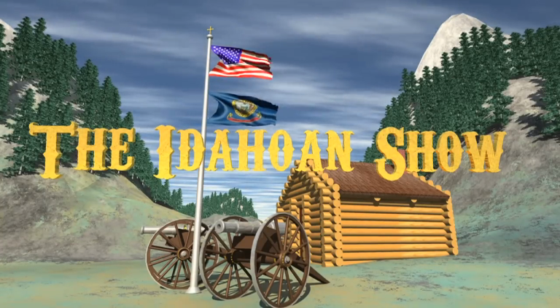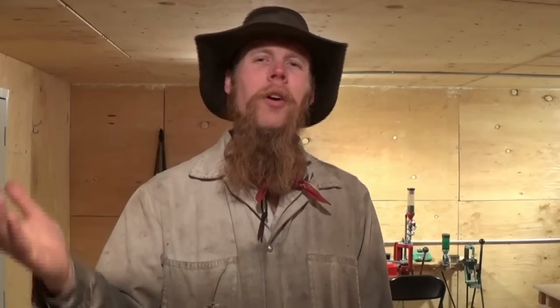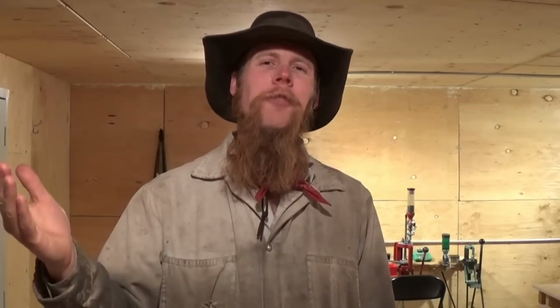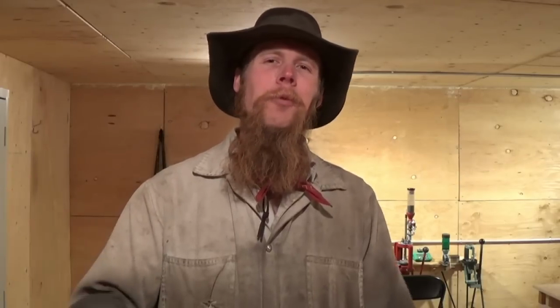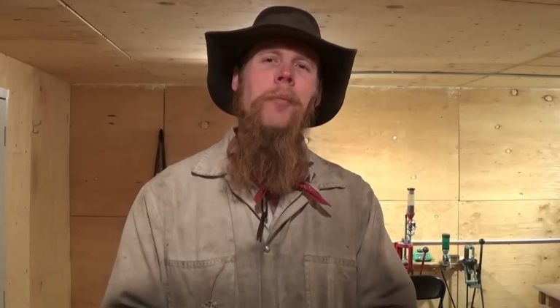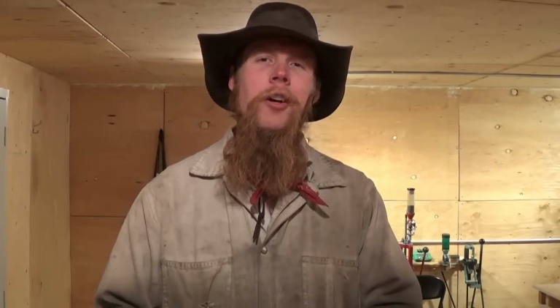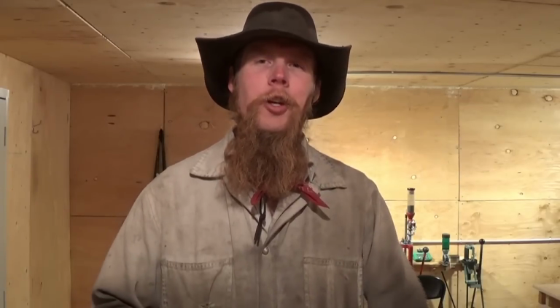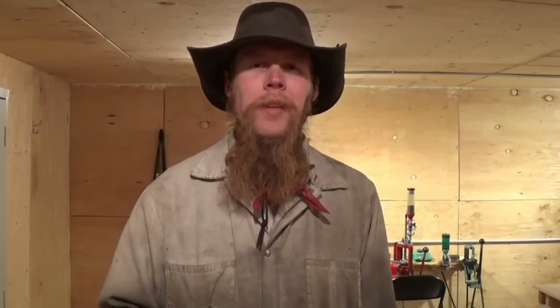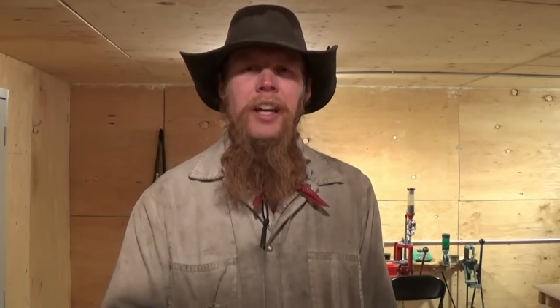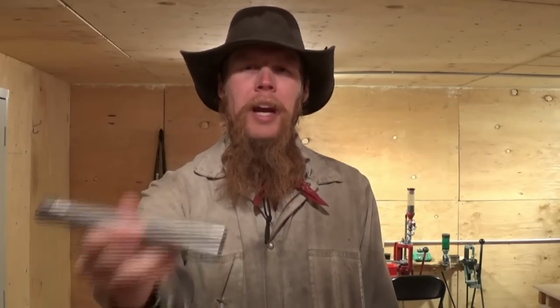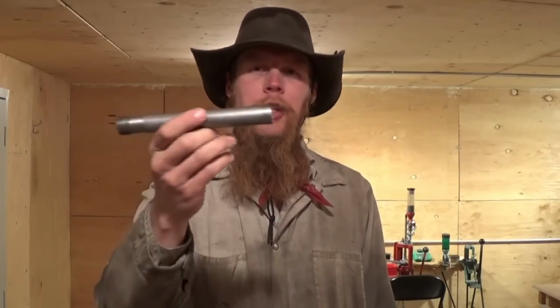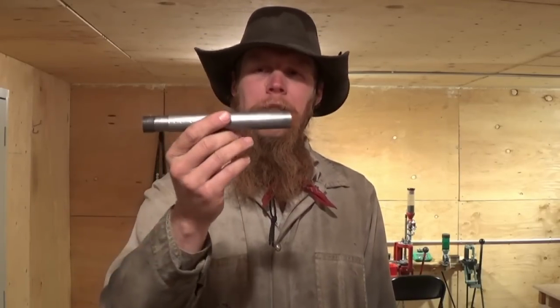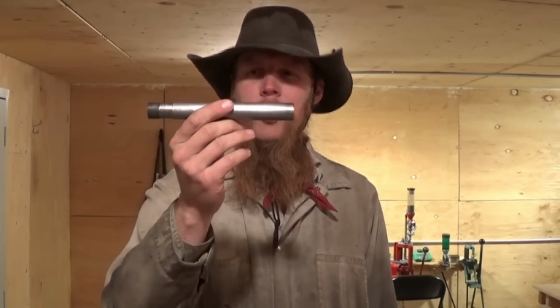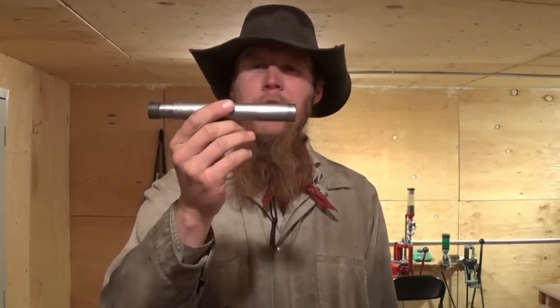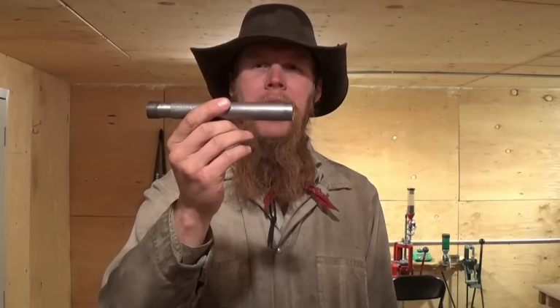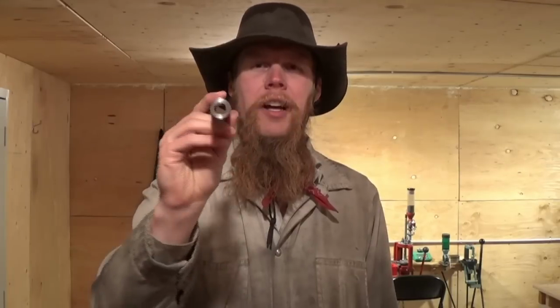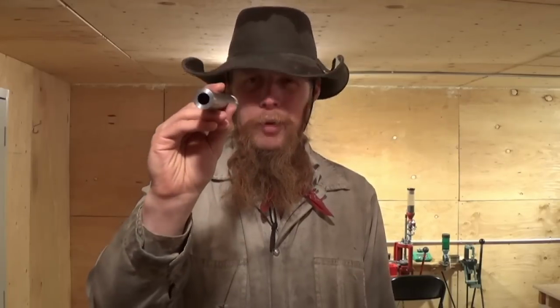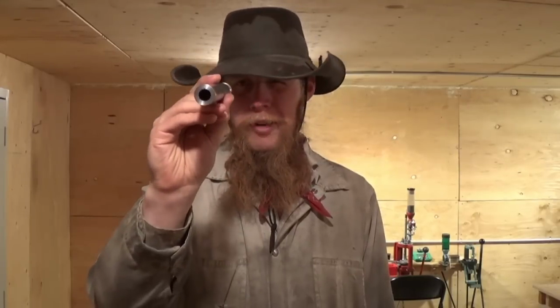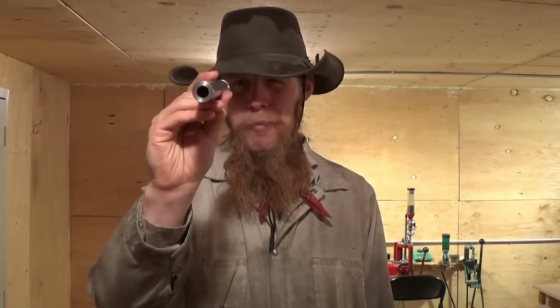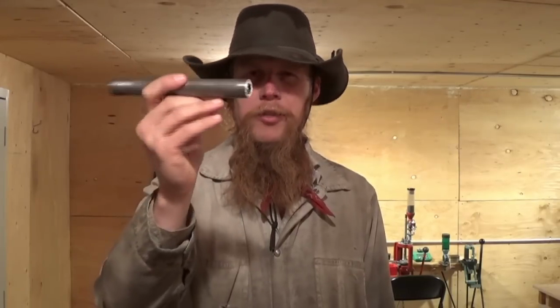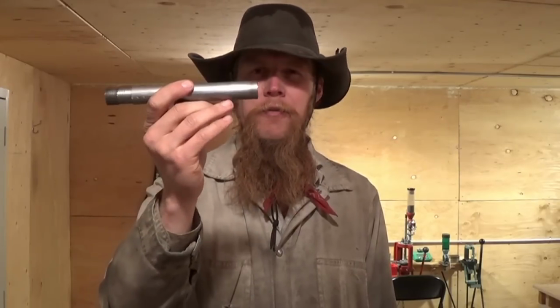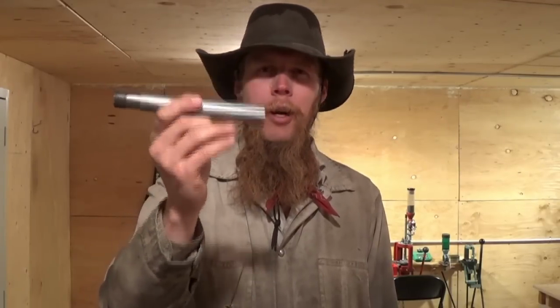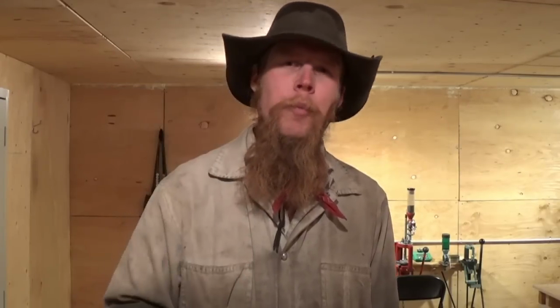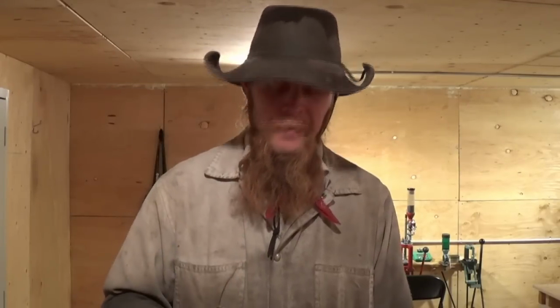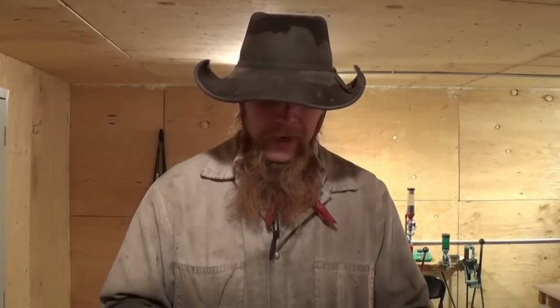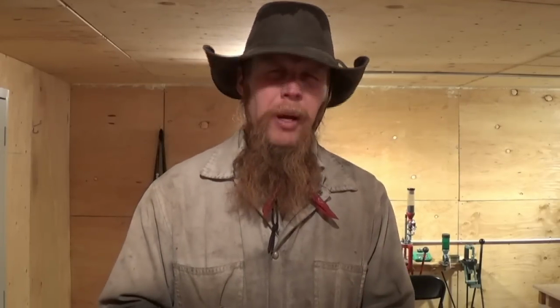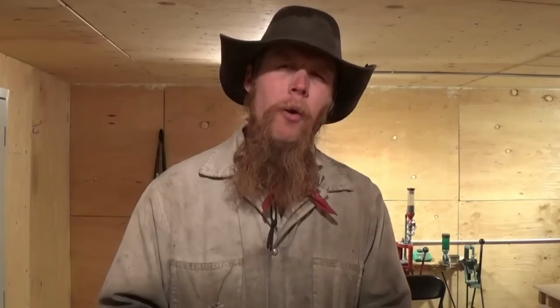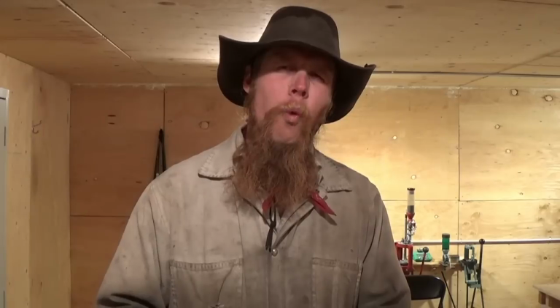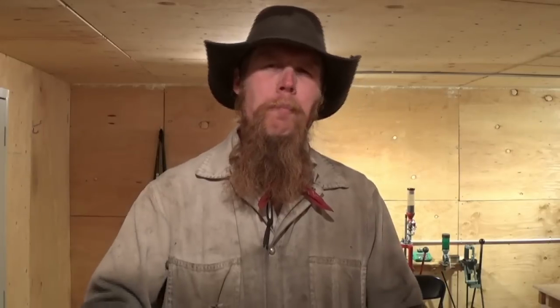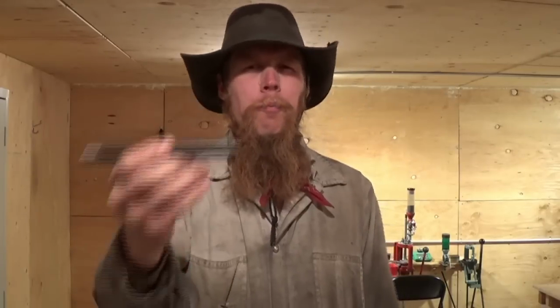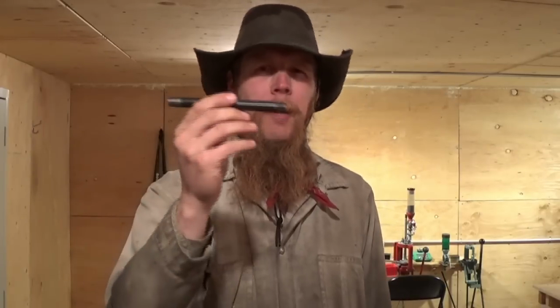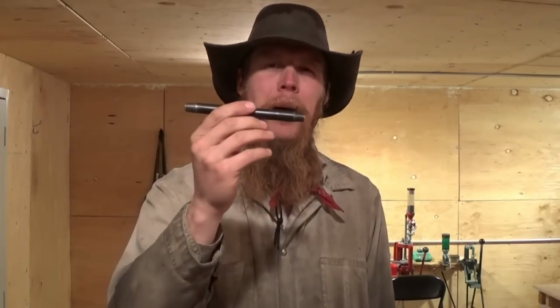Good afternoon and welcome to The Idahoan Show. In the past, I have successfully made a number of gun barrels out of DOM tubing, but what about plumbing pipe?